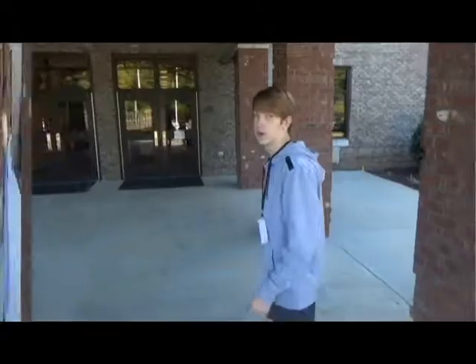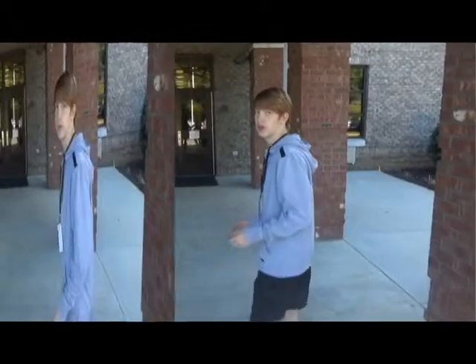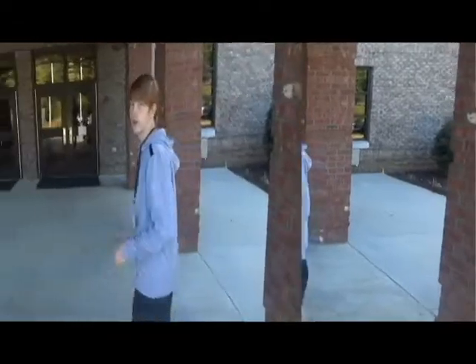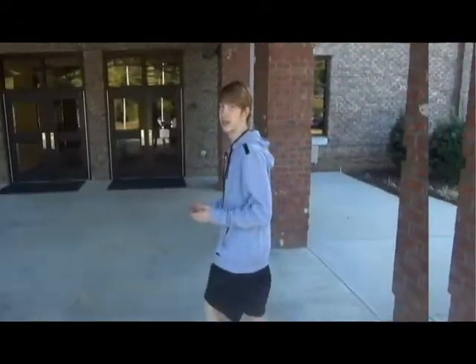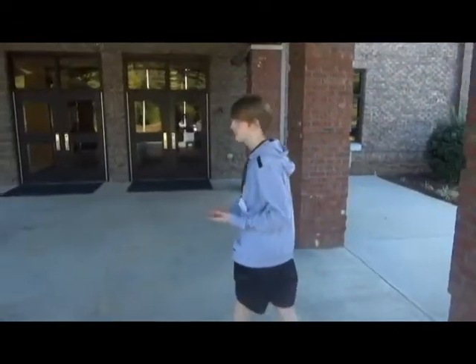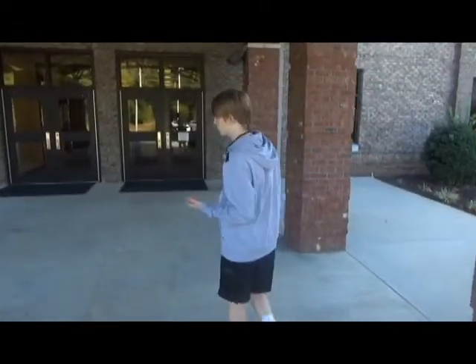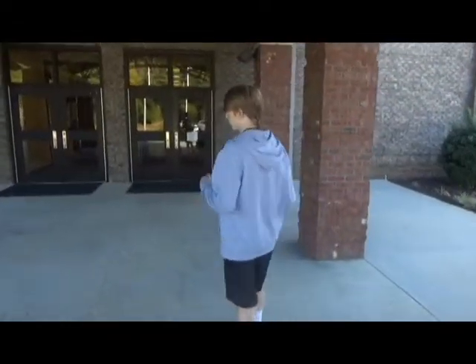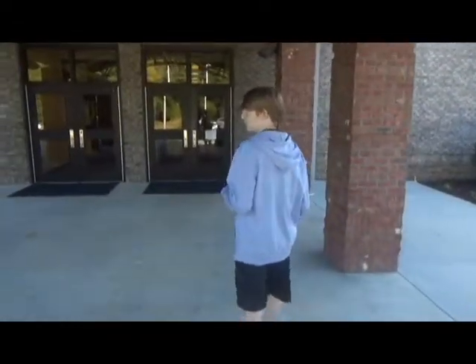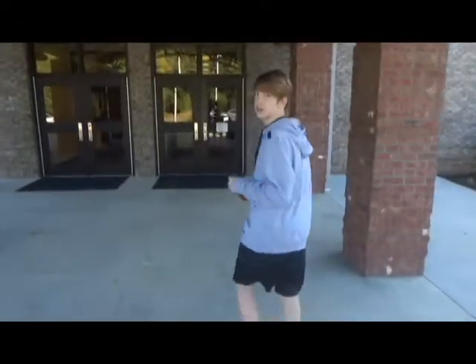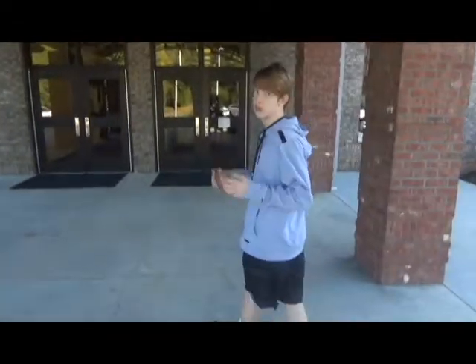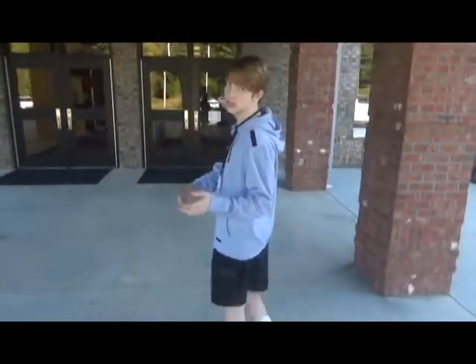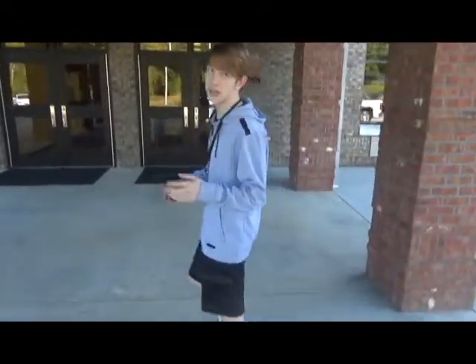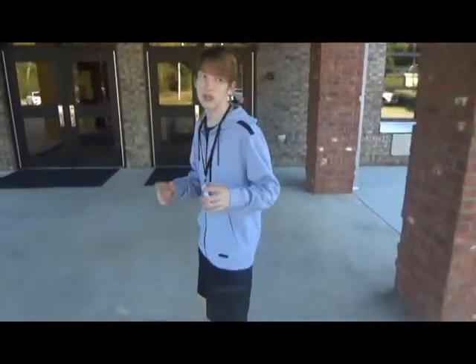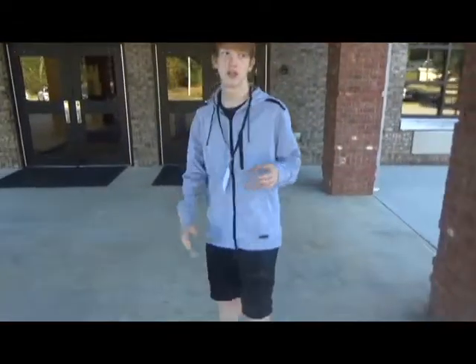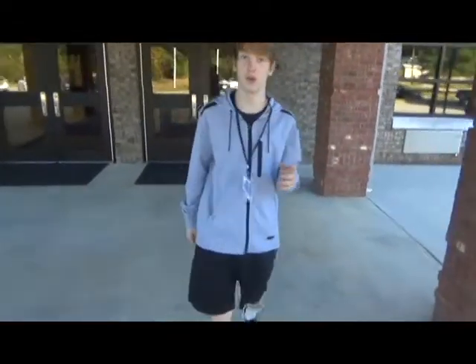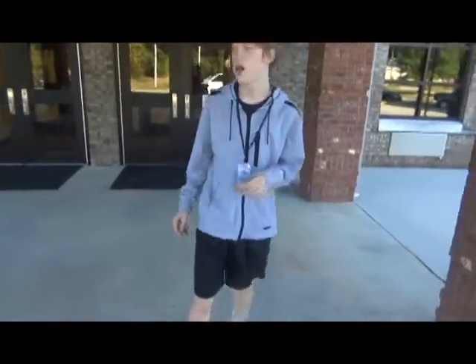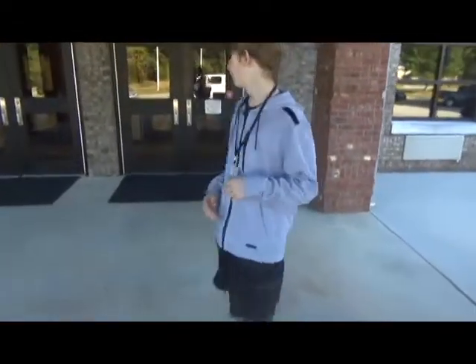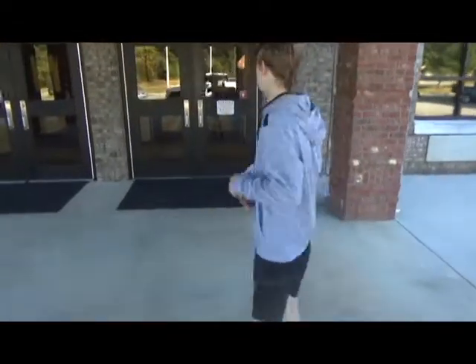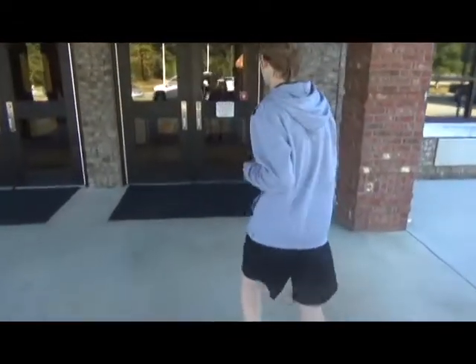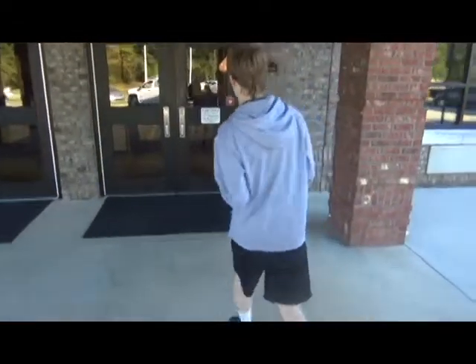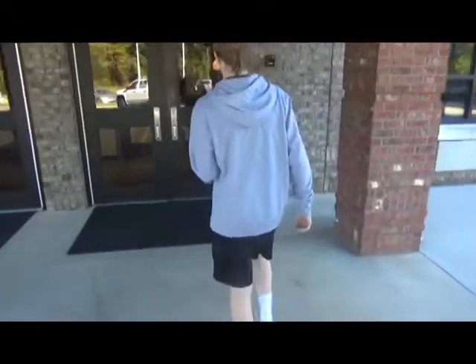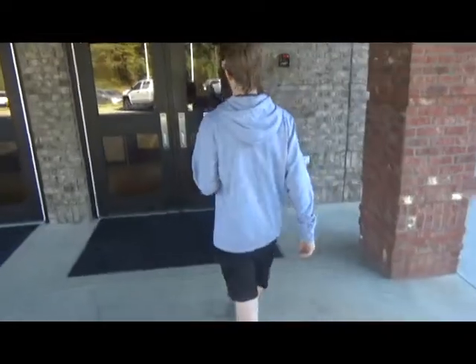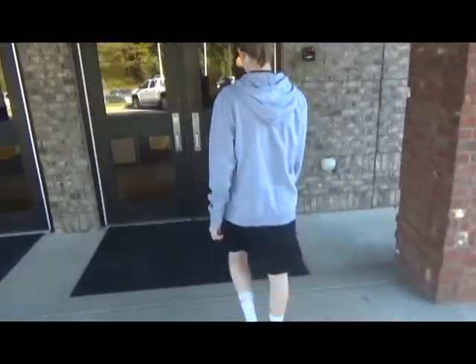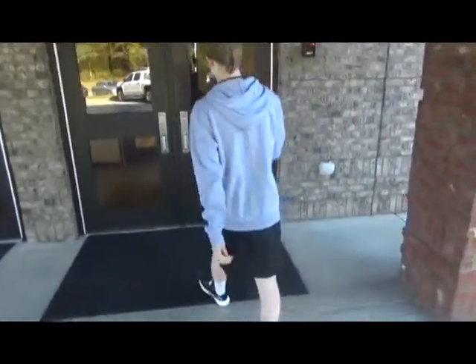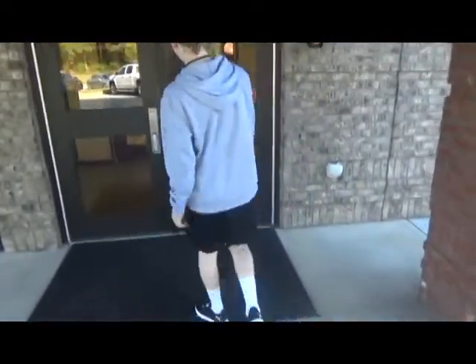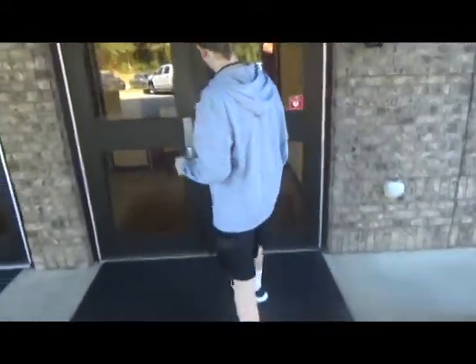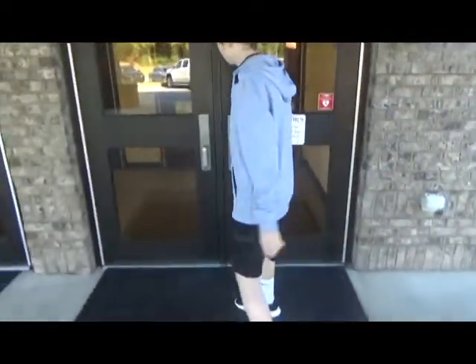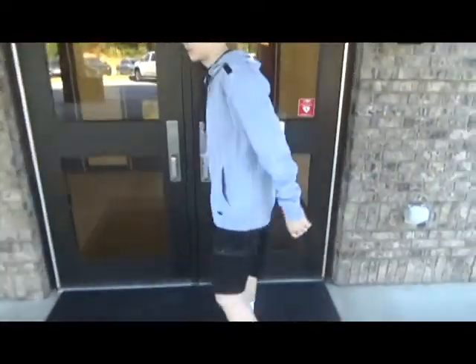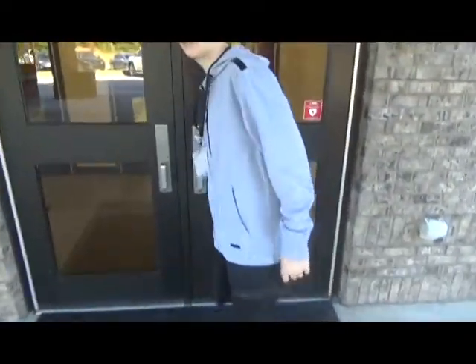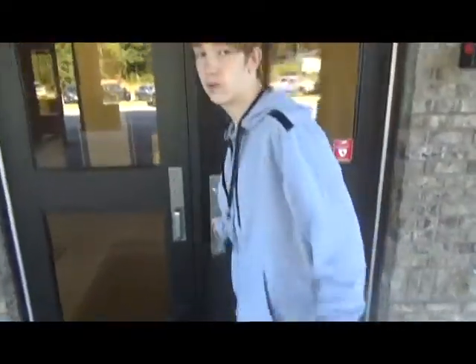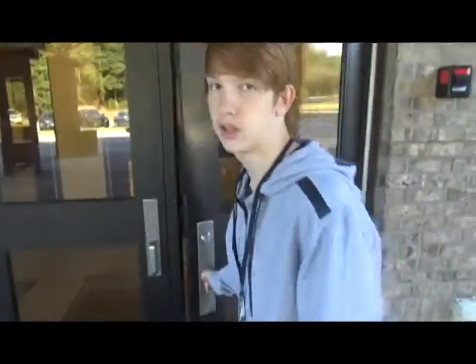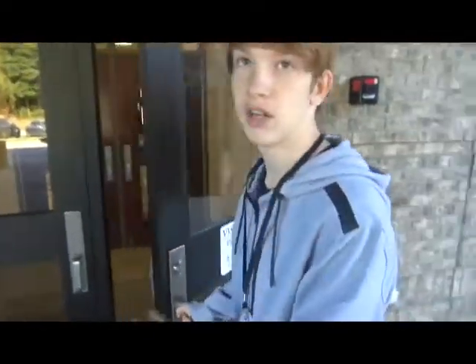Welcome to Park County High School. We're going to be doing a tour for you today, so come on inside. We're going to show you around.